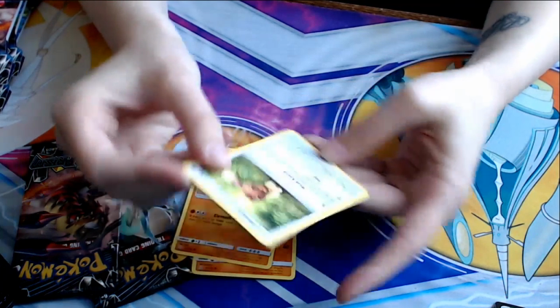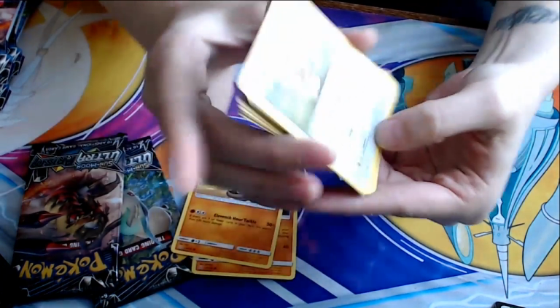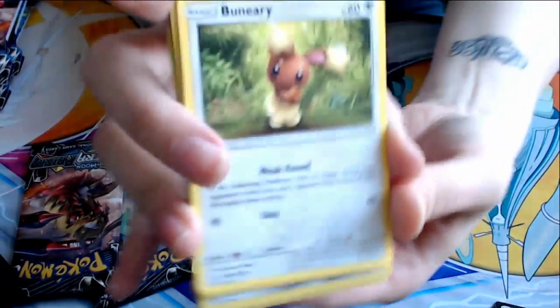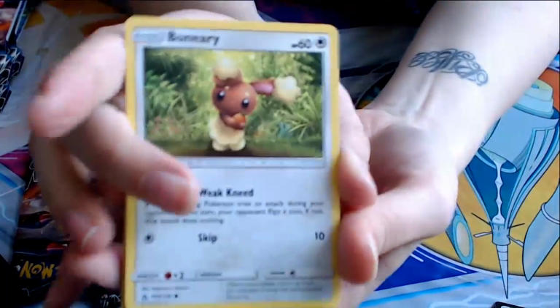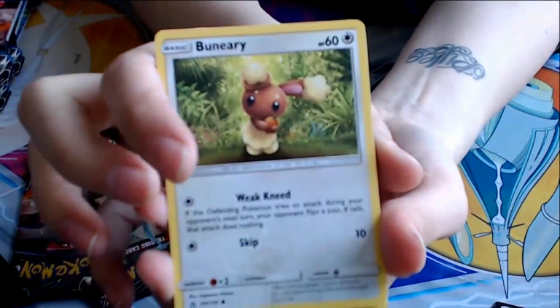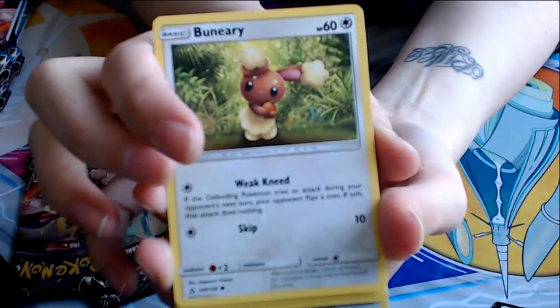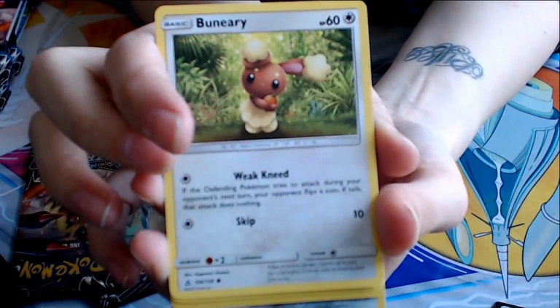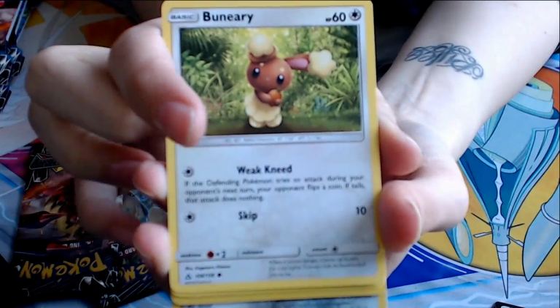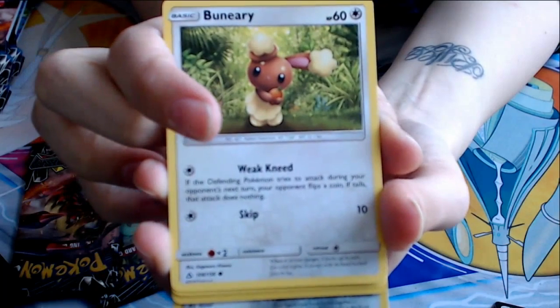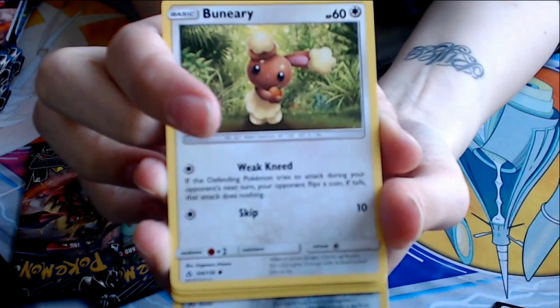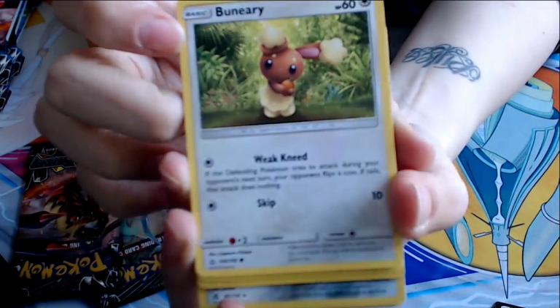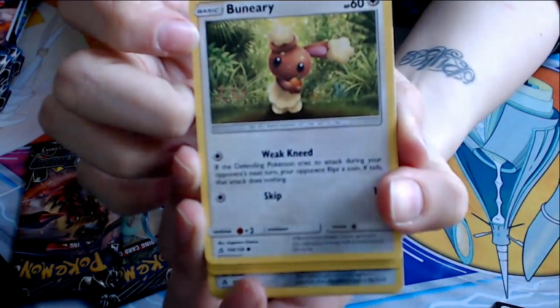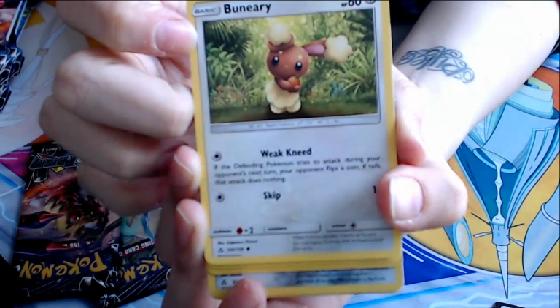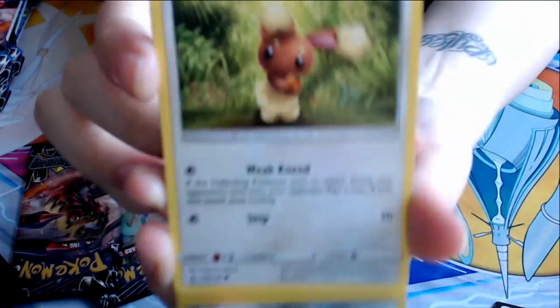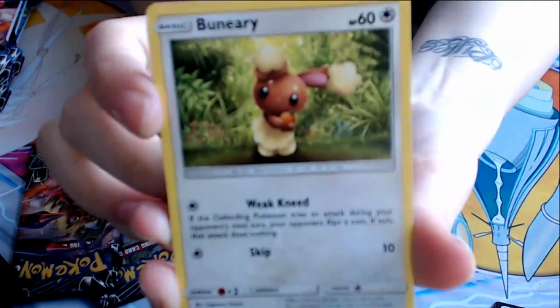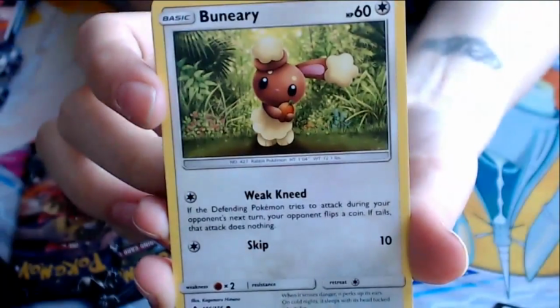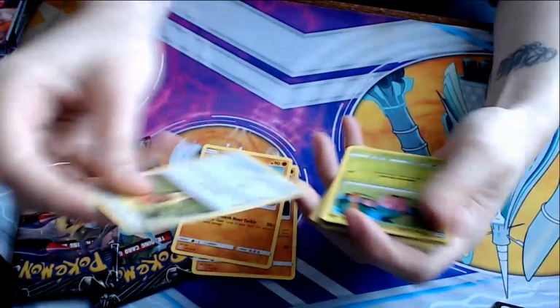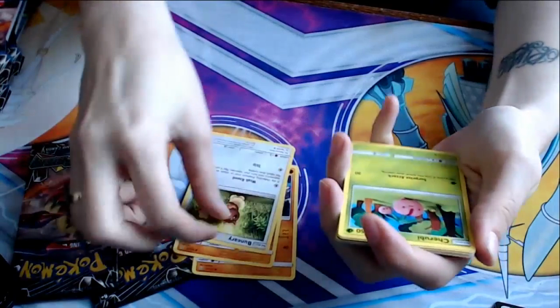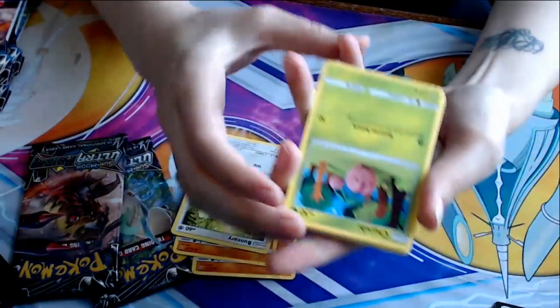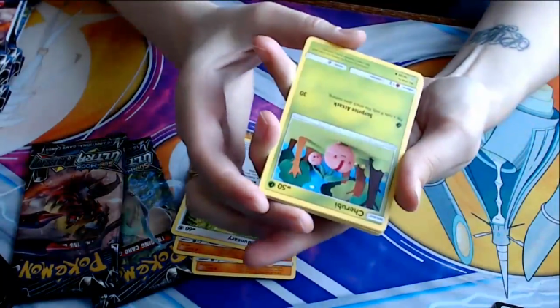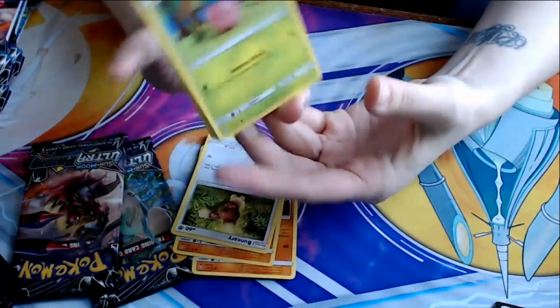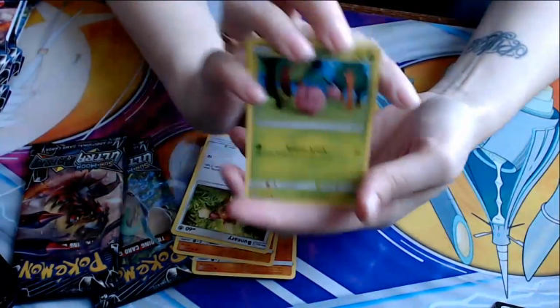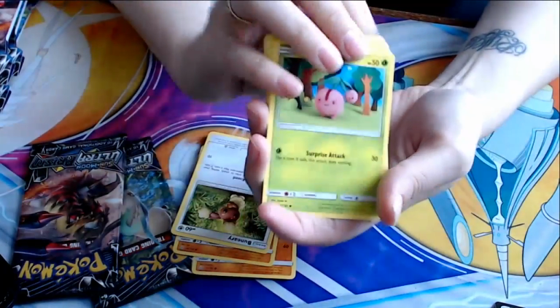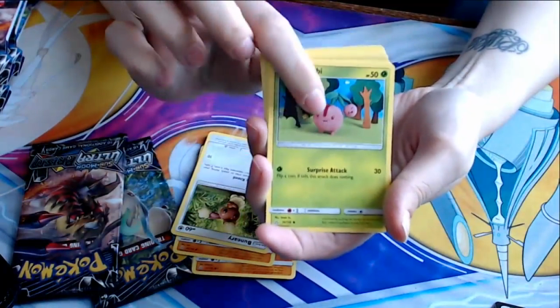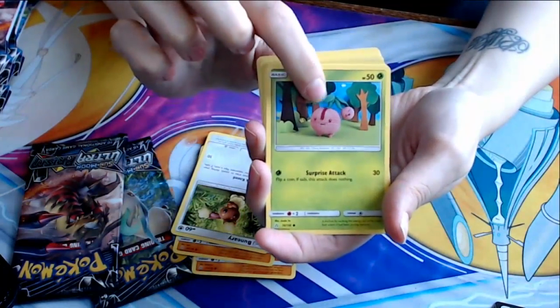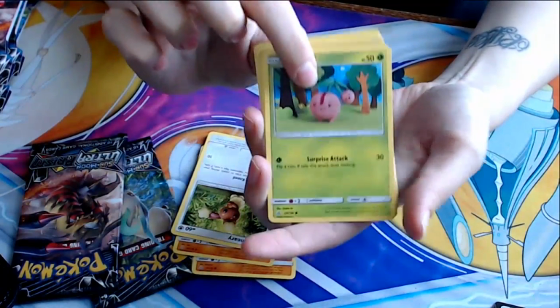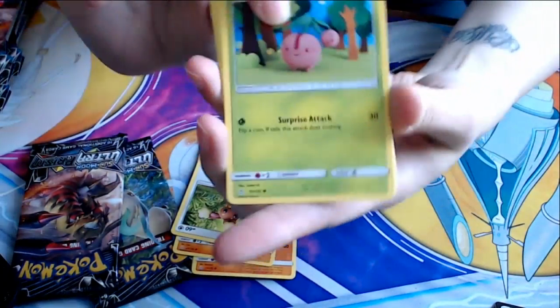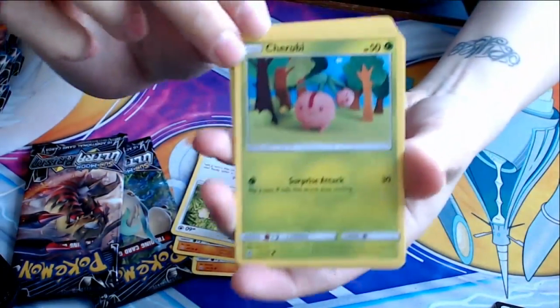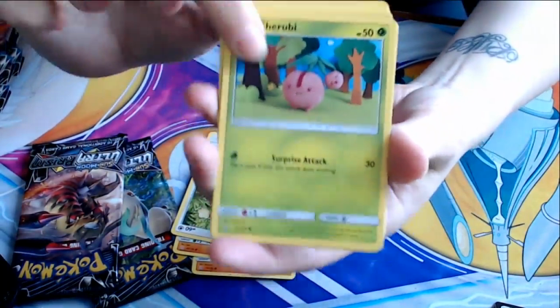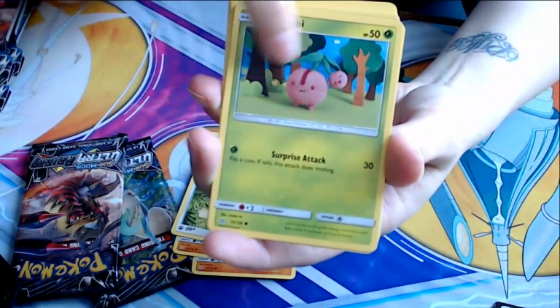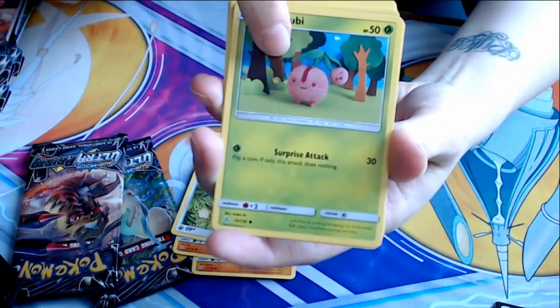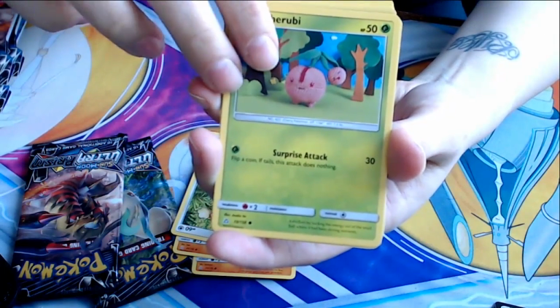Look at that cute little art holding a berry. That's so adorable. The camera does not like to focus. Cherubi, with a really cute crocheted little art here. It's really cute. Flip a coin, attack does nothing on Tails.